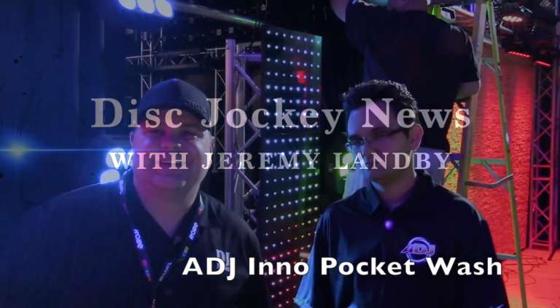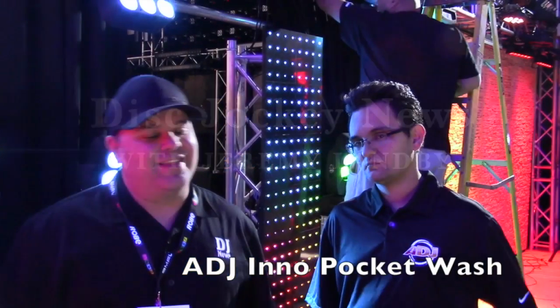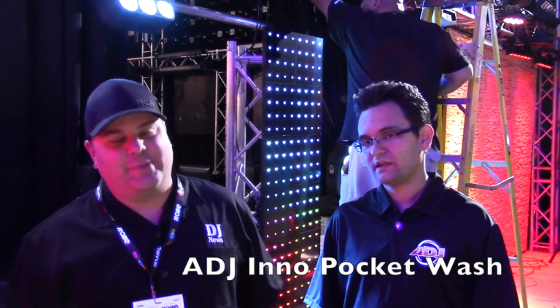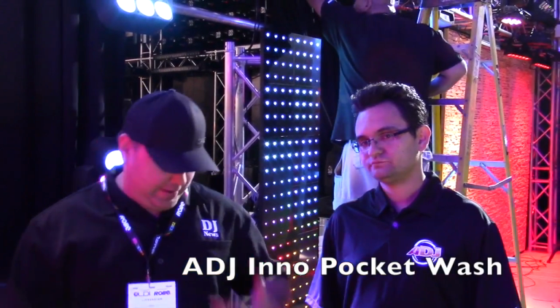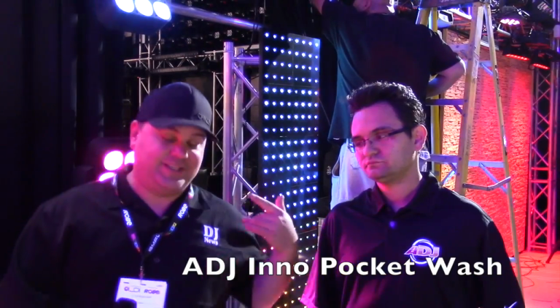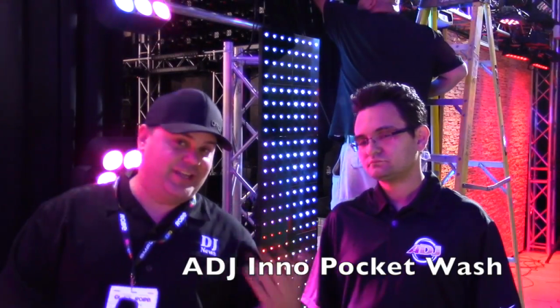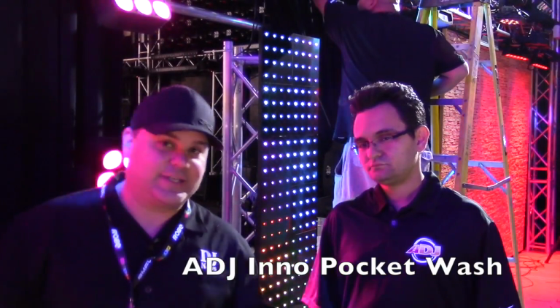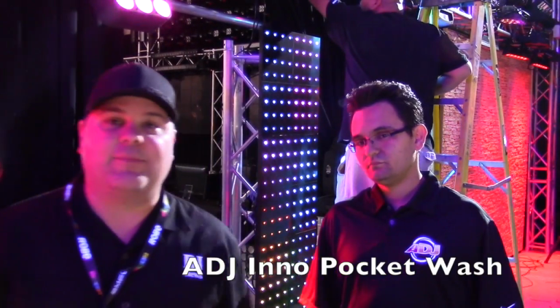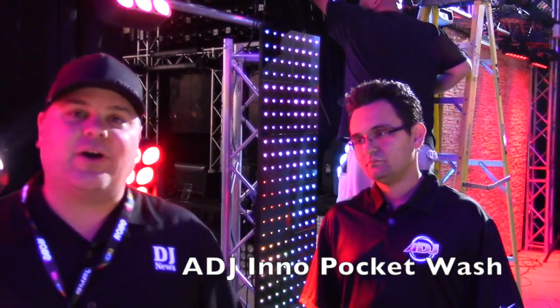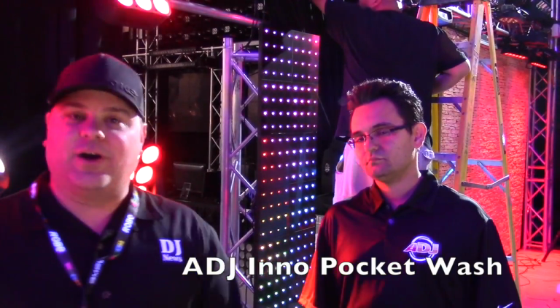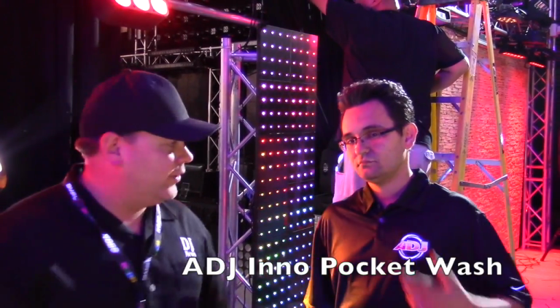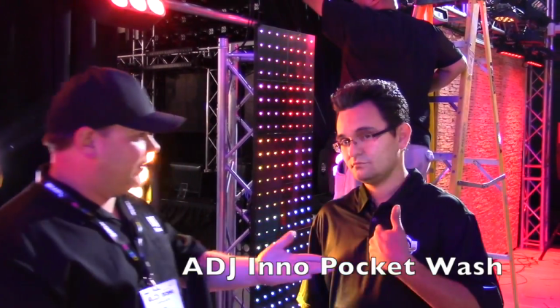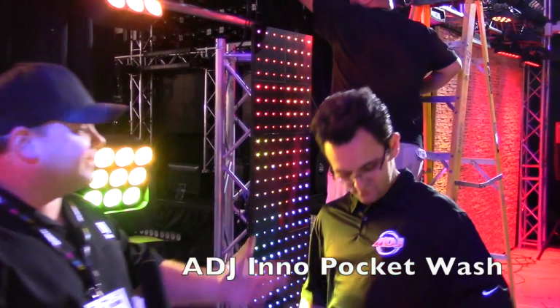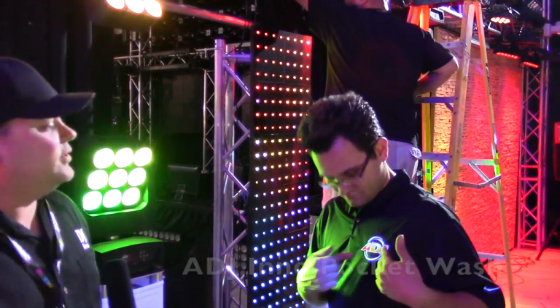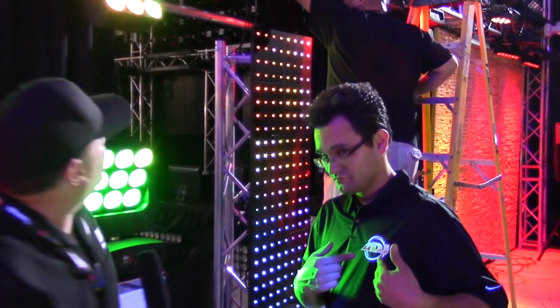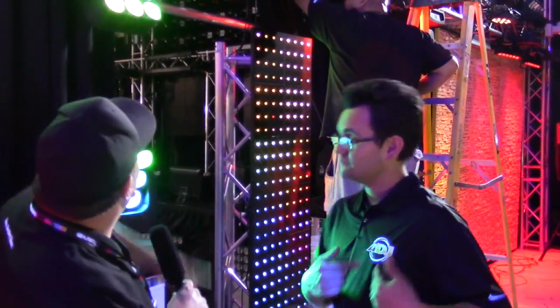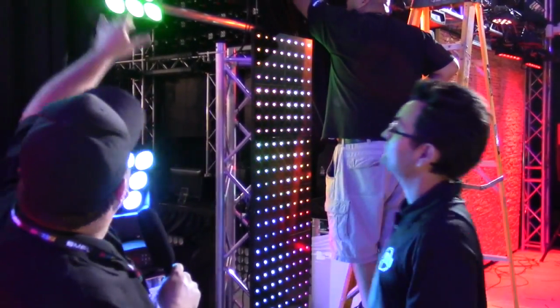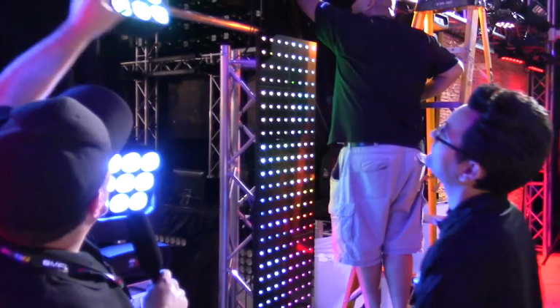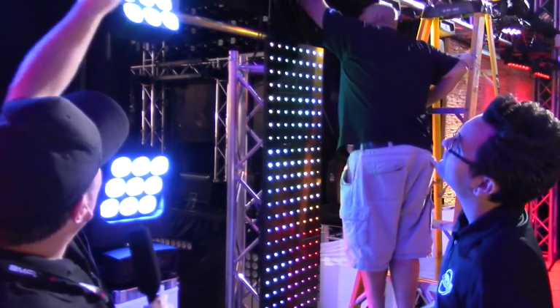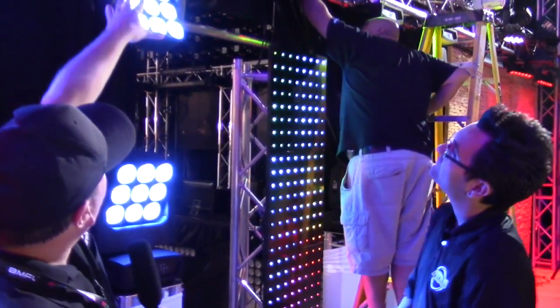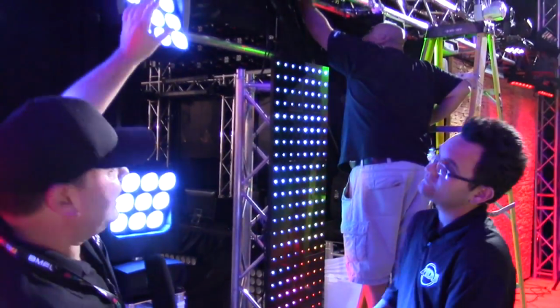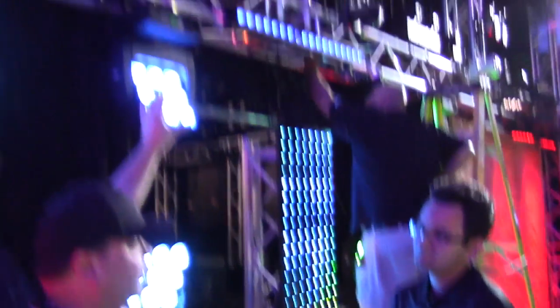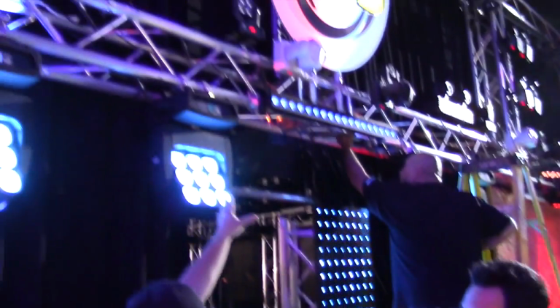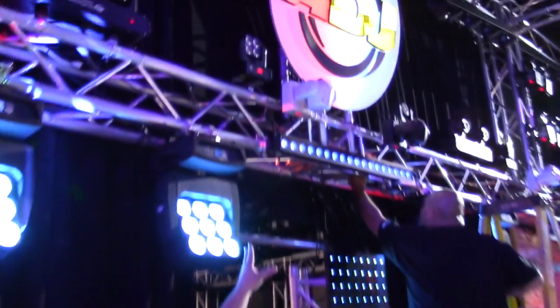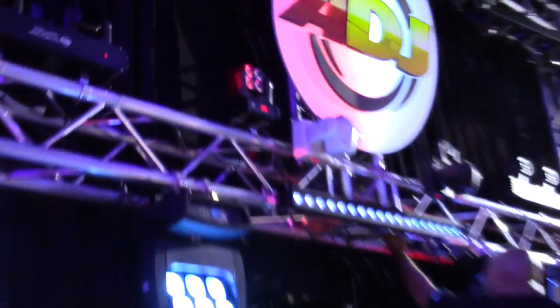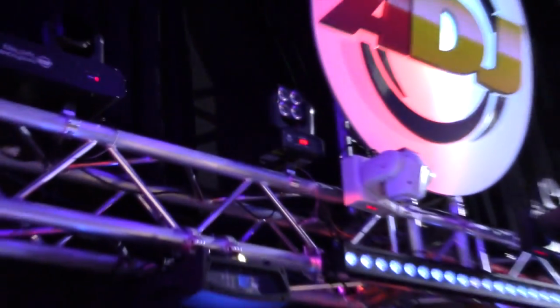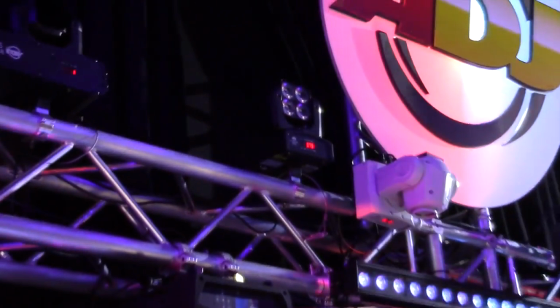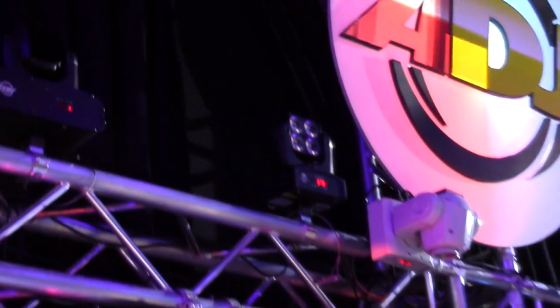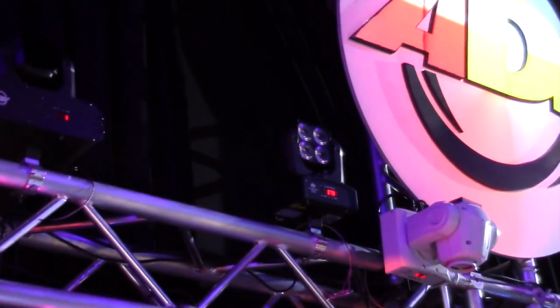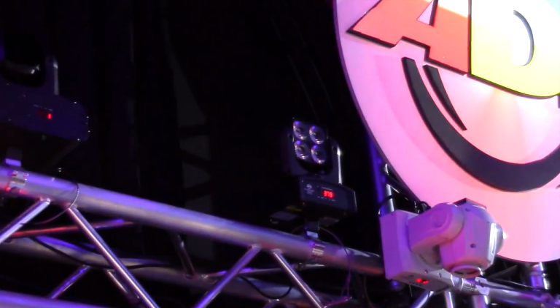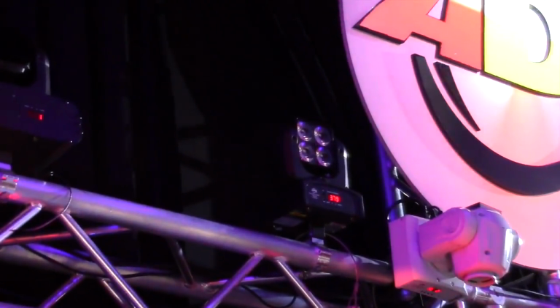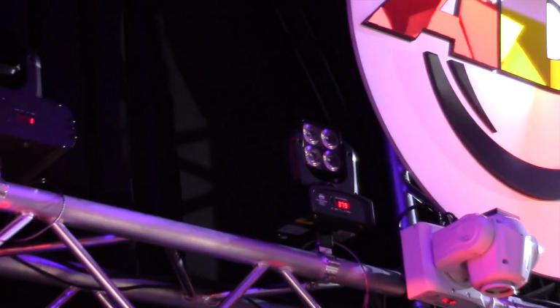Hey, this is Jeremy from The DJ News. I am with Arnaldo. Arnaldo is going to tell us about the brand new Inno lights that ADJ just came out with here in the past couple of weeks.